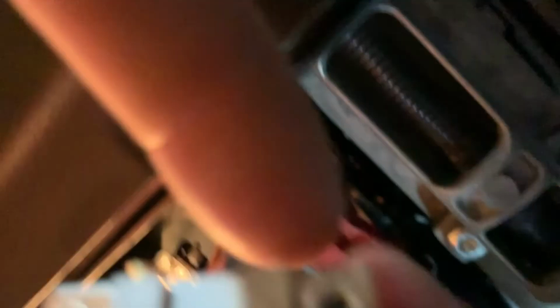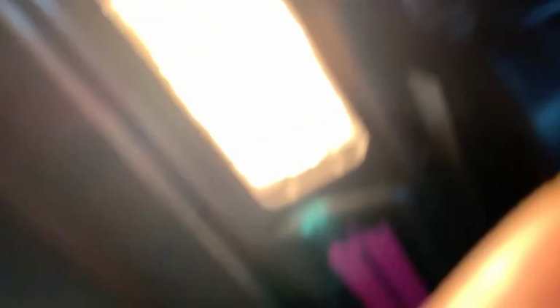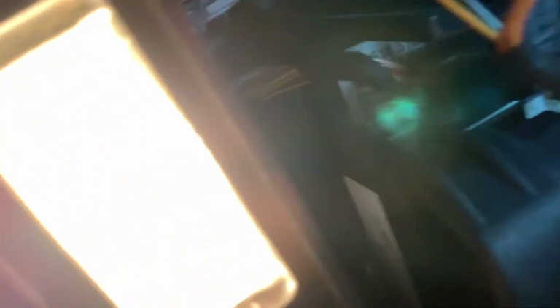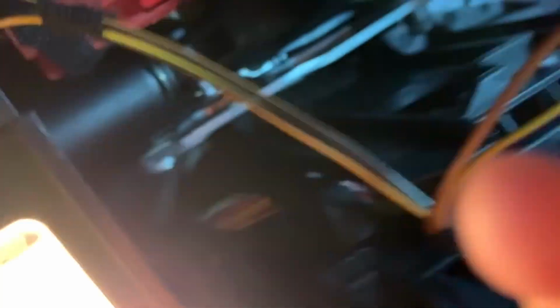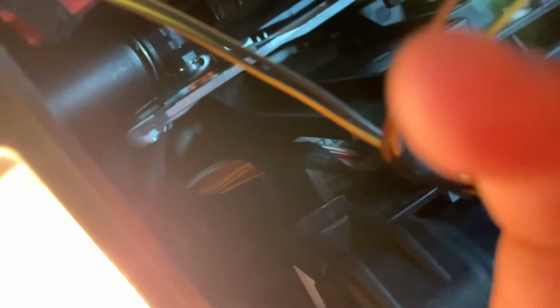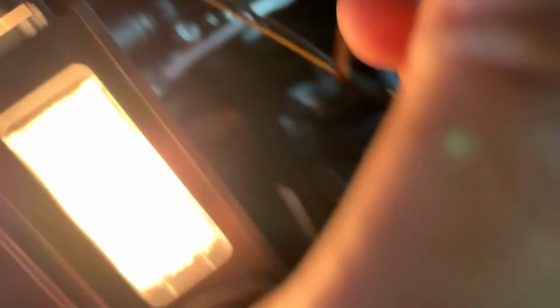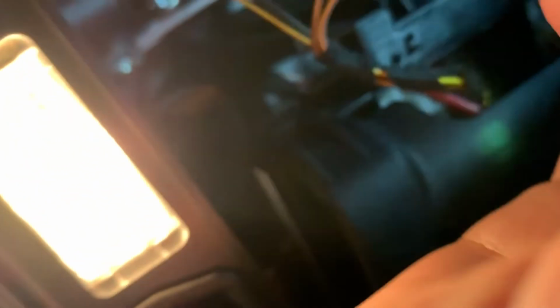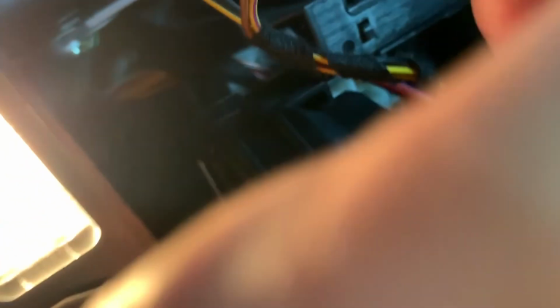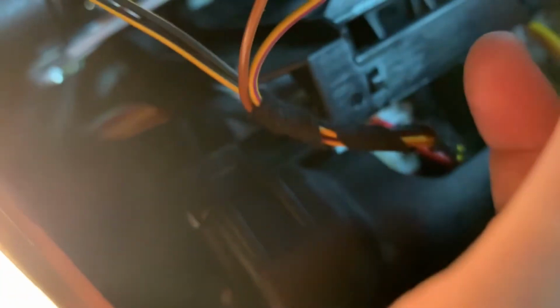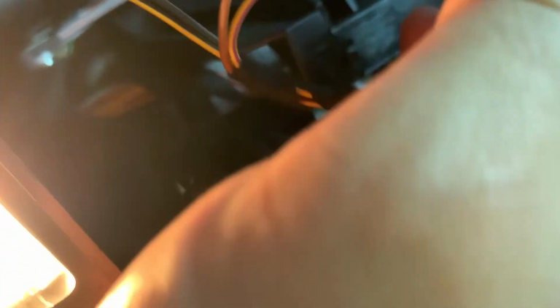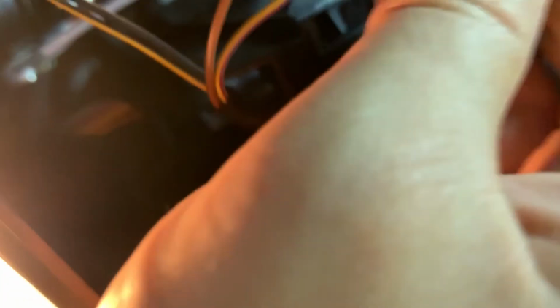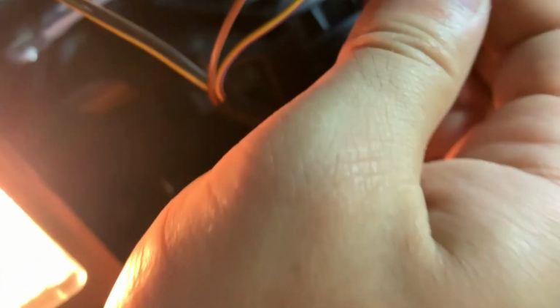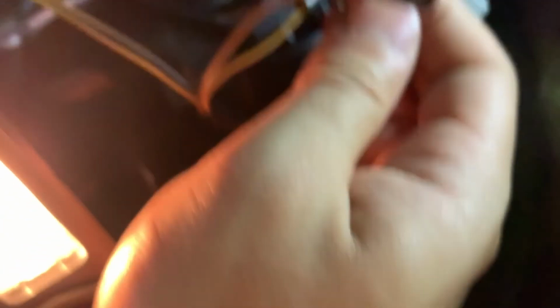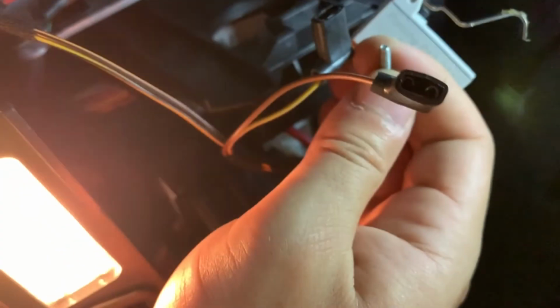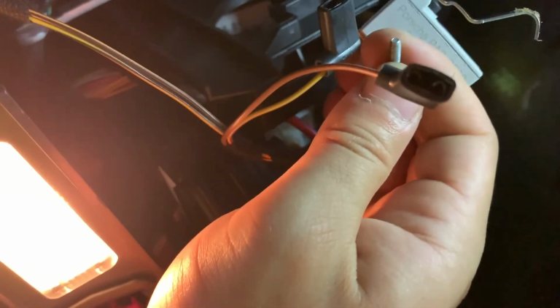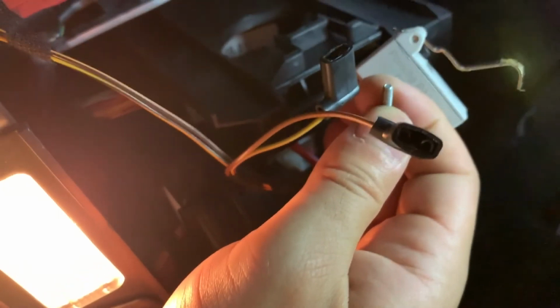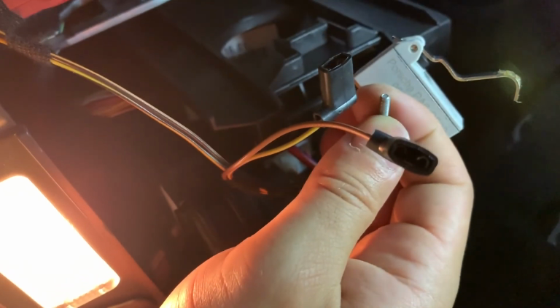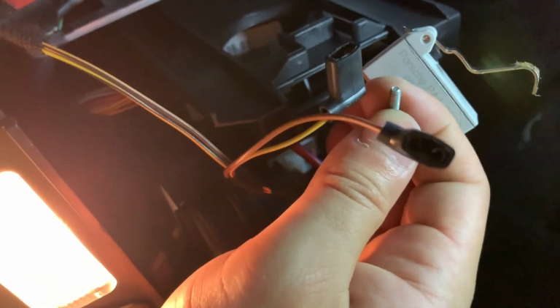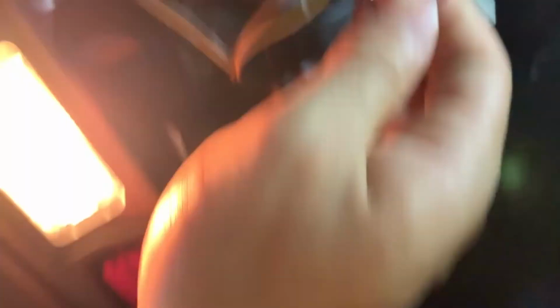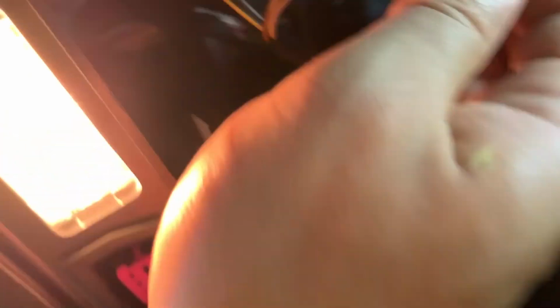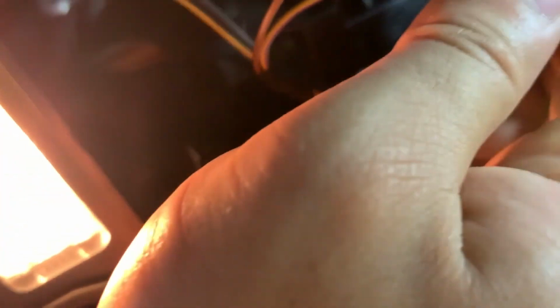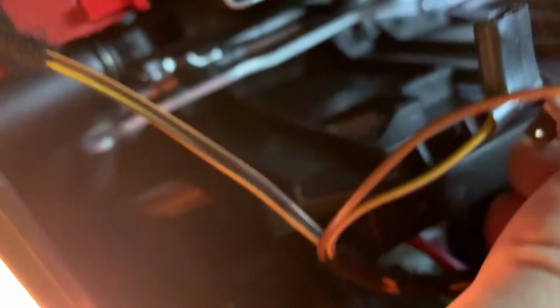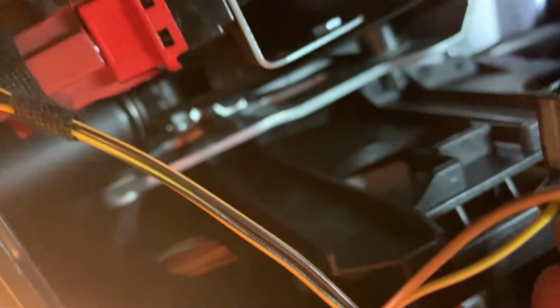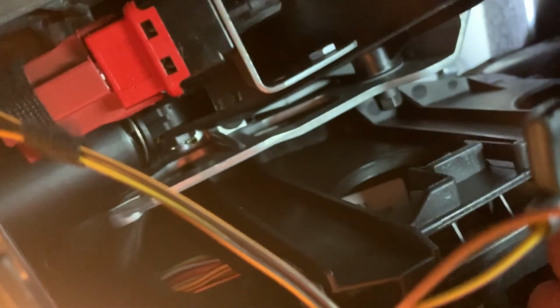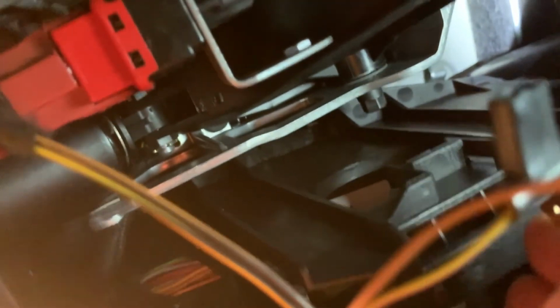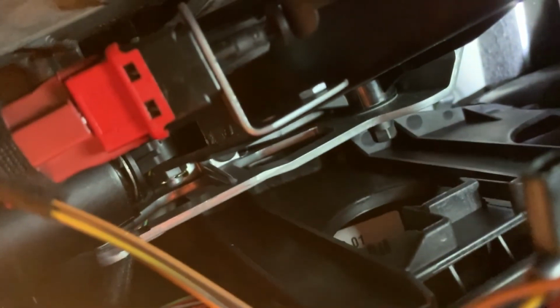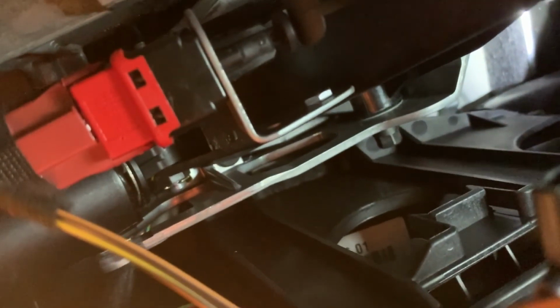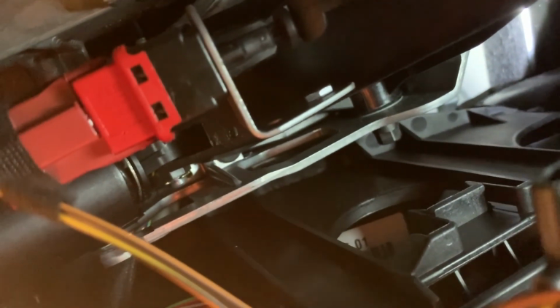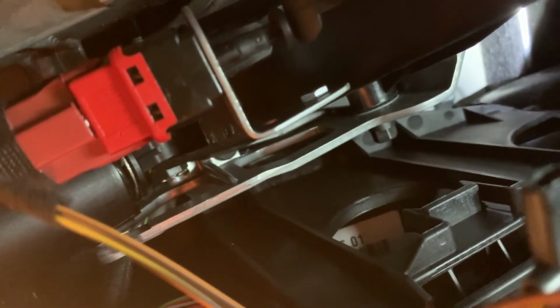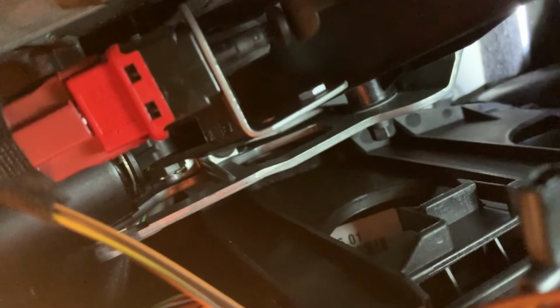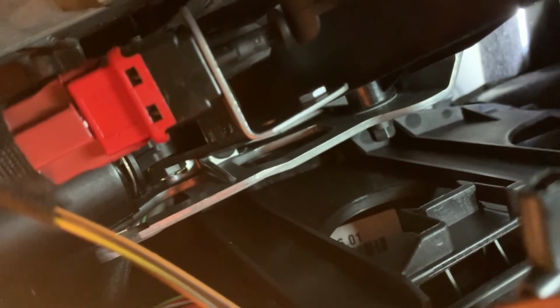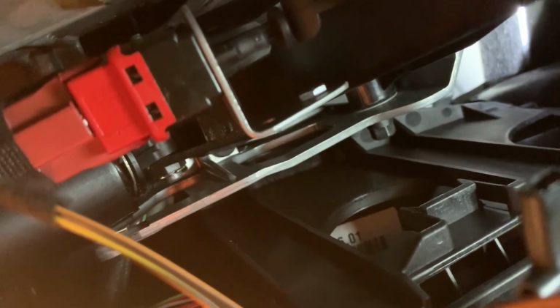Alright, so I've got the new switch in my hand and we're just going to put it back exactly how we took the old one out.